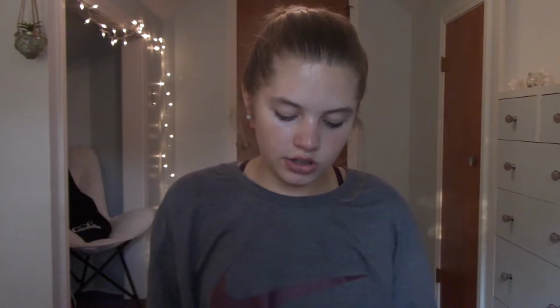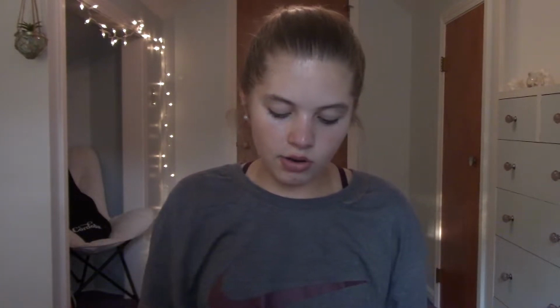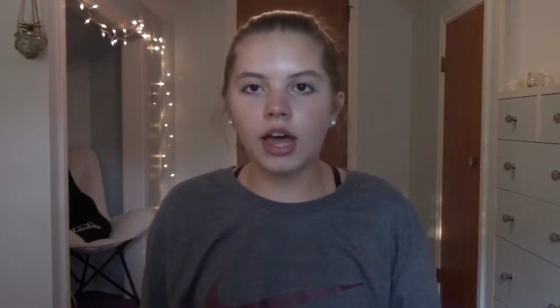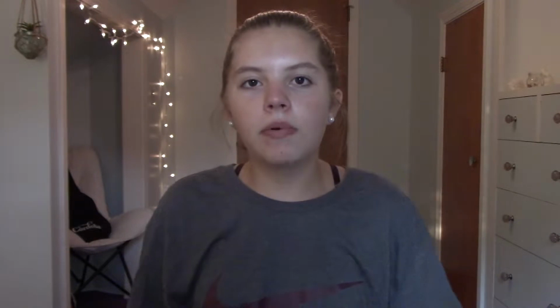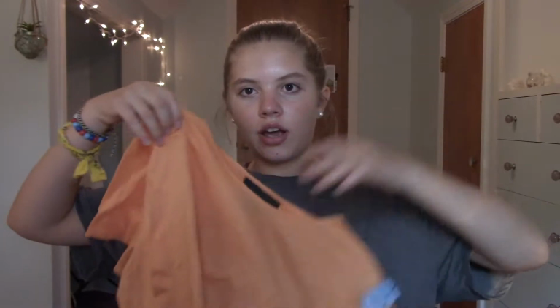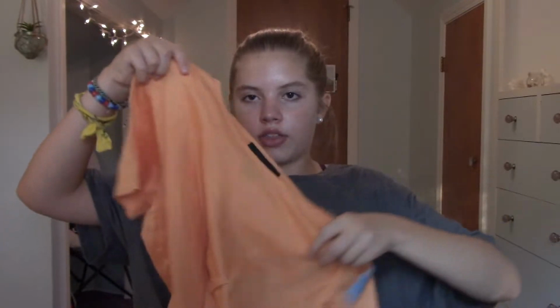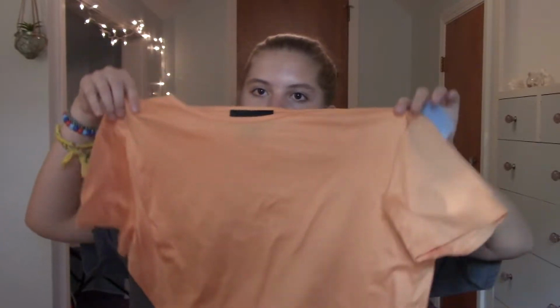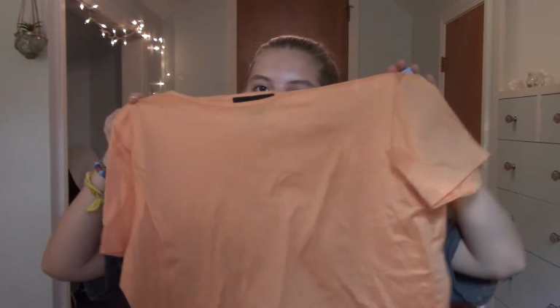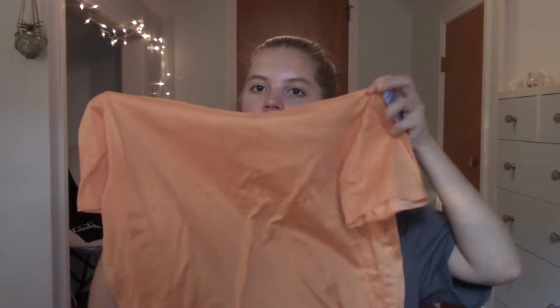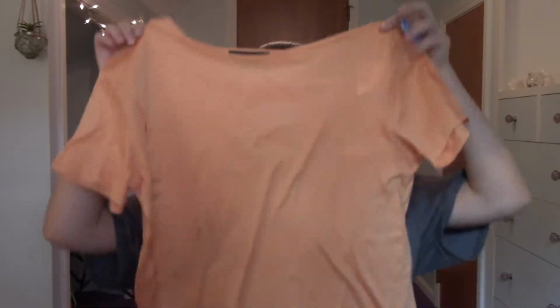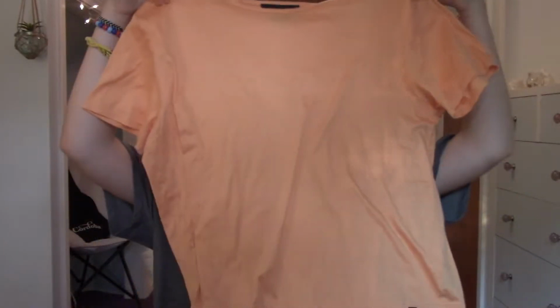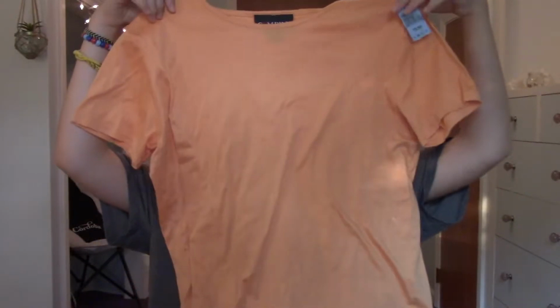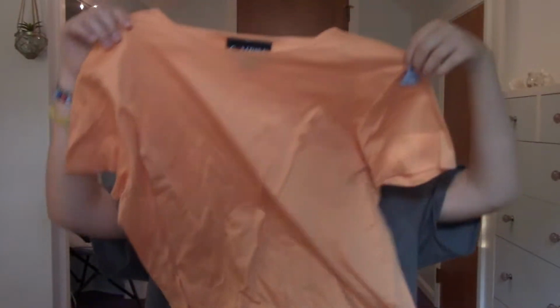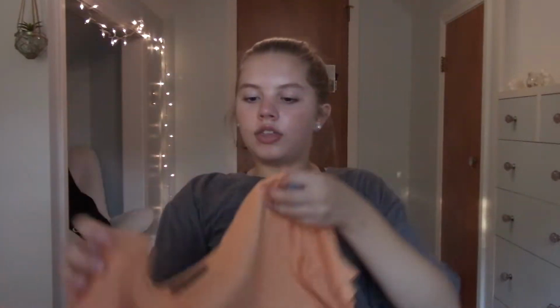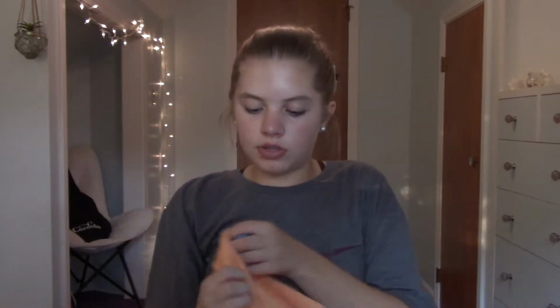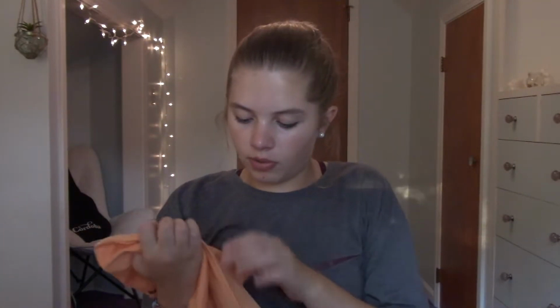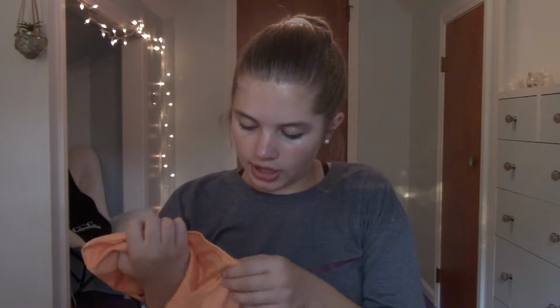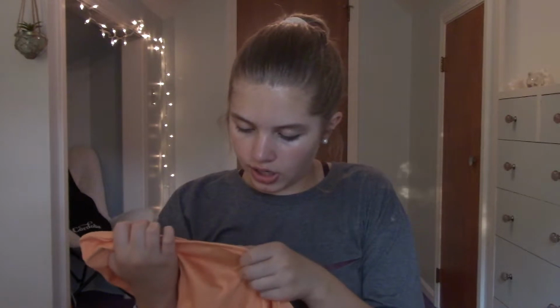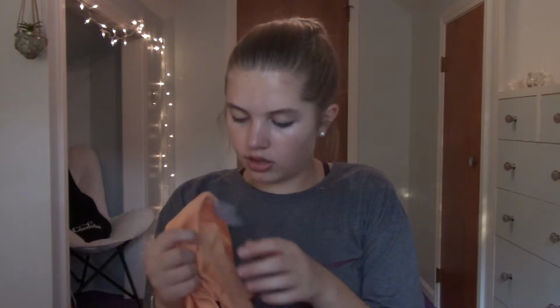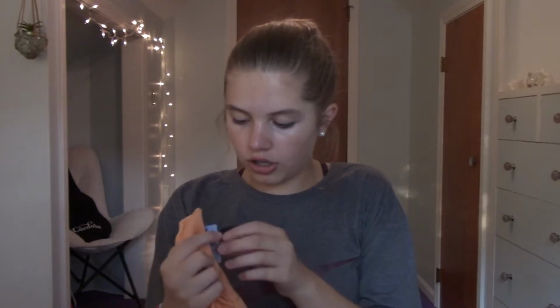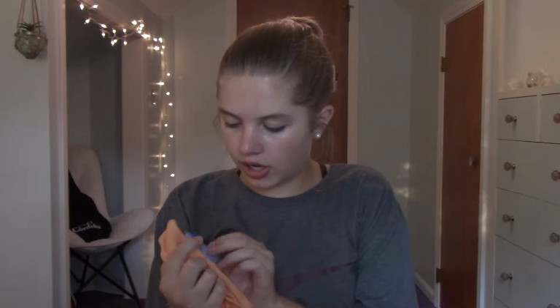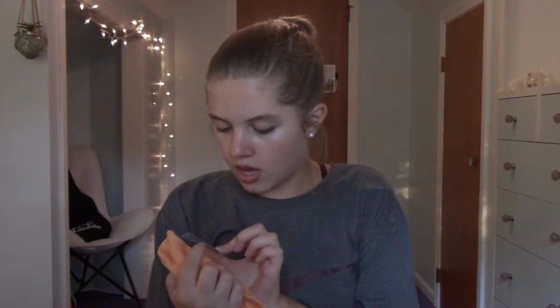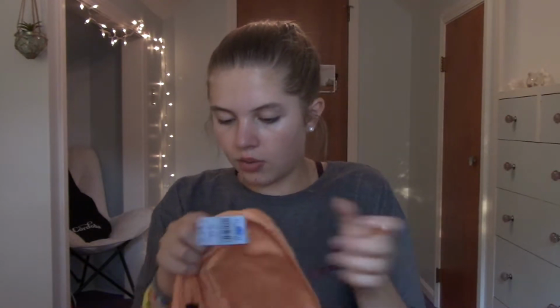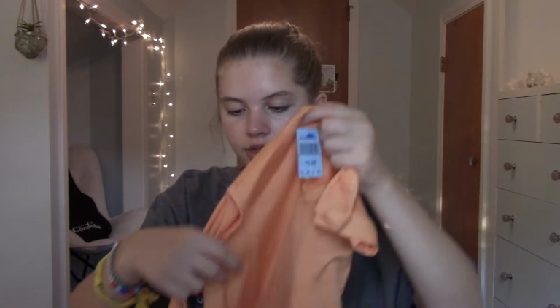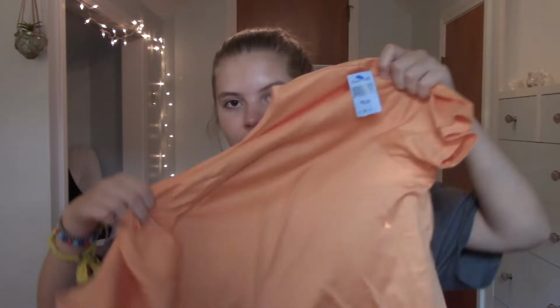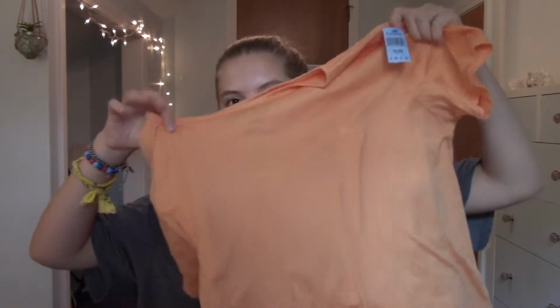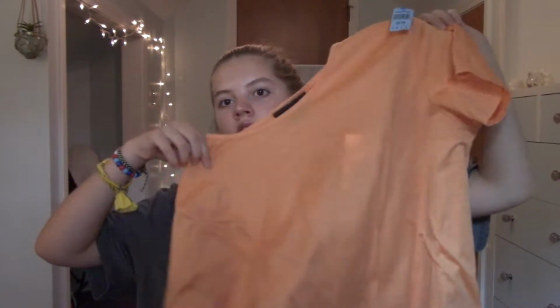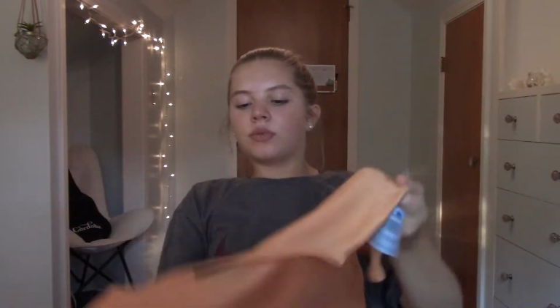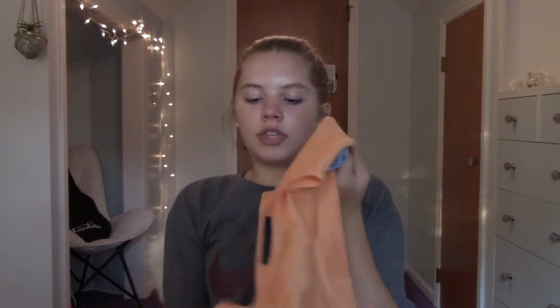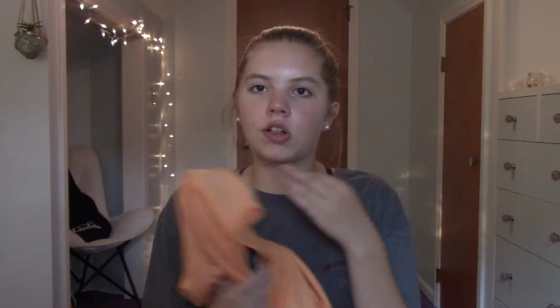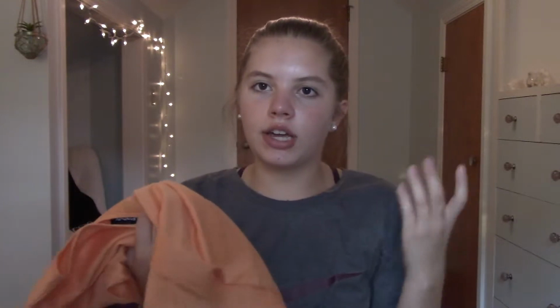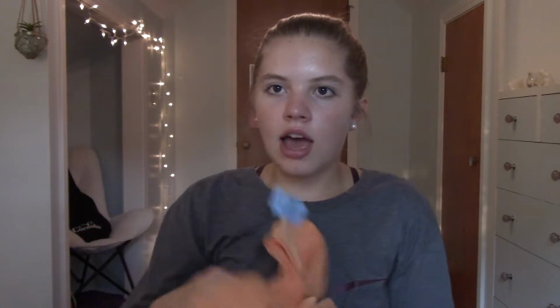I also got this really plain light orange t-shirt from the women's section. It's a large and it was $3.99. I just really like this color and I've been in need of some basic tees.